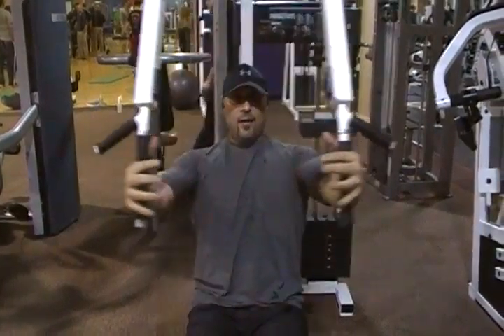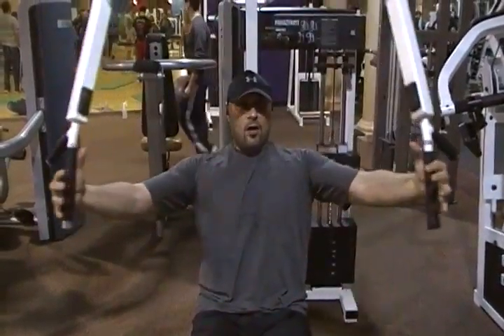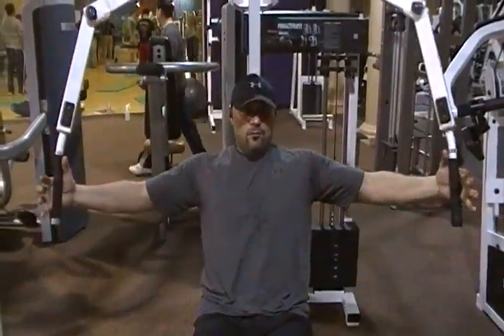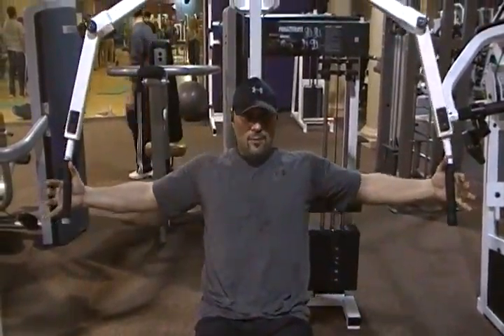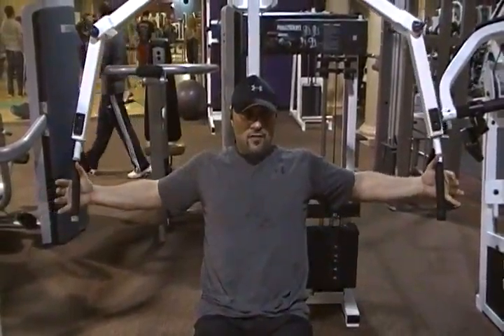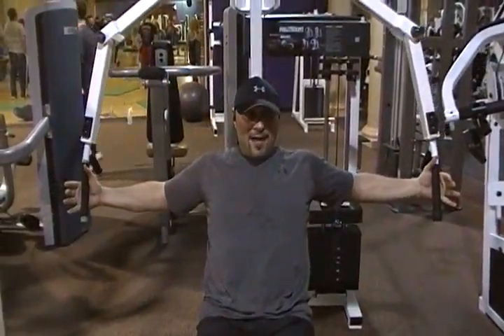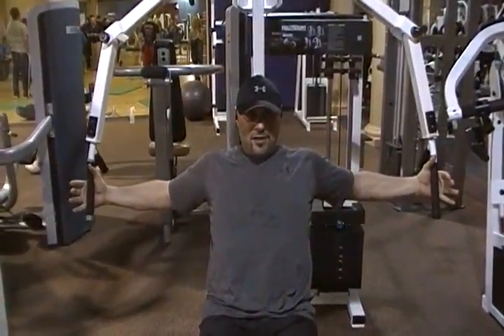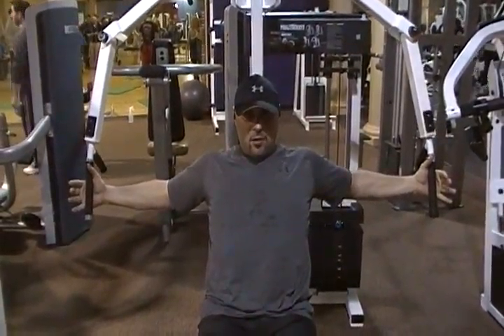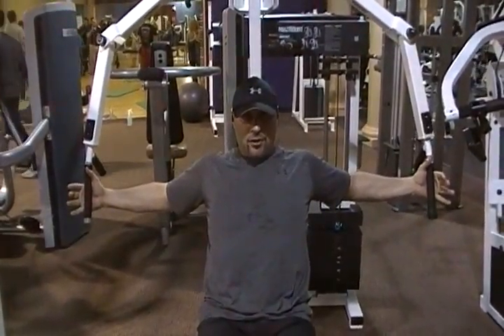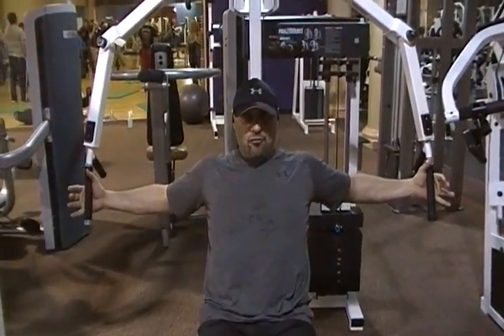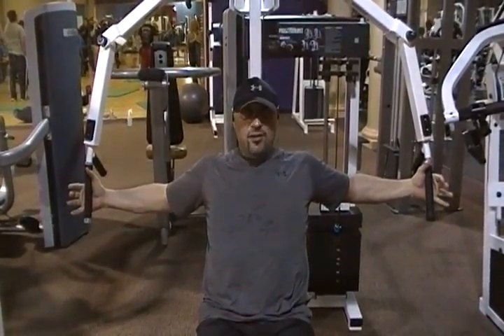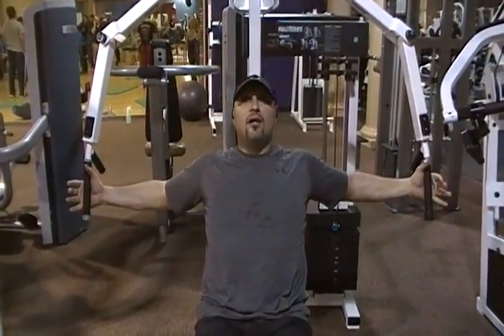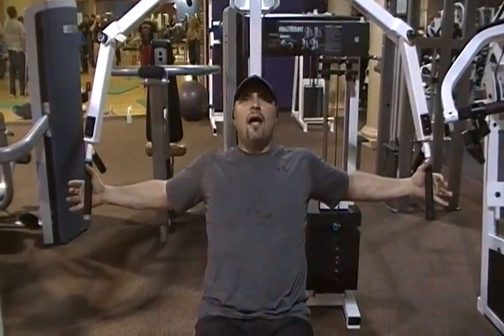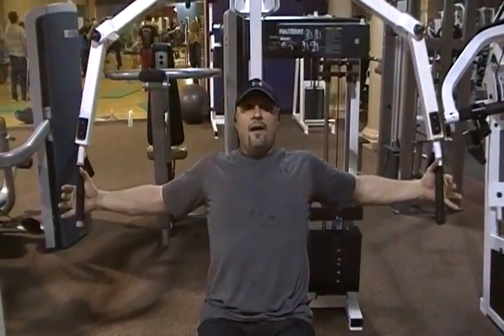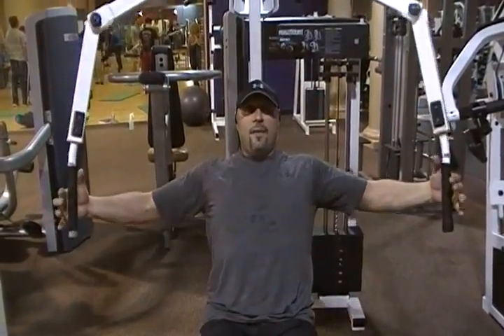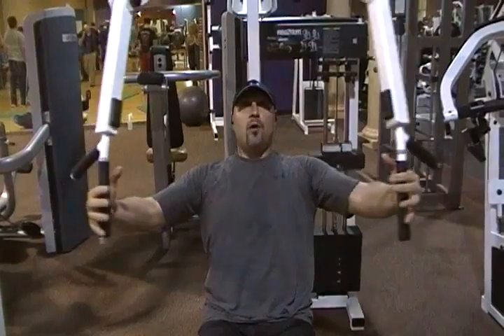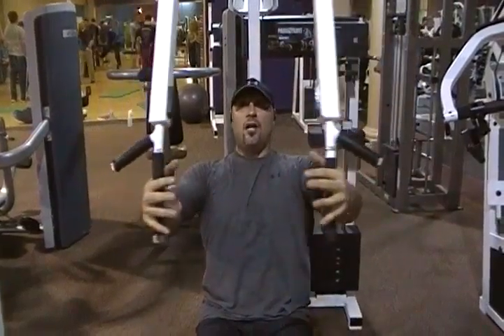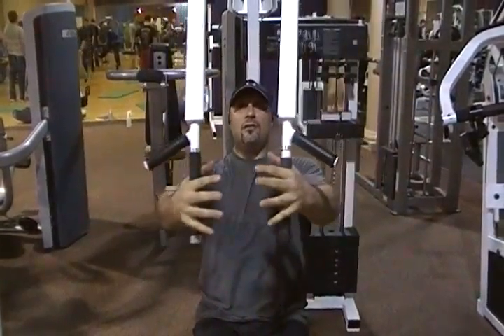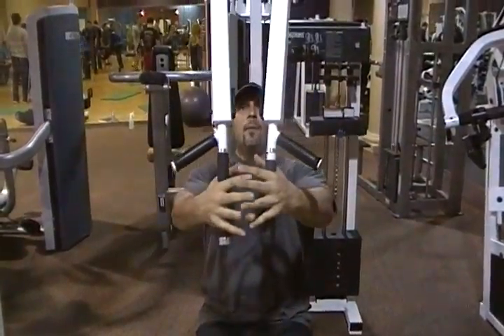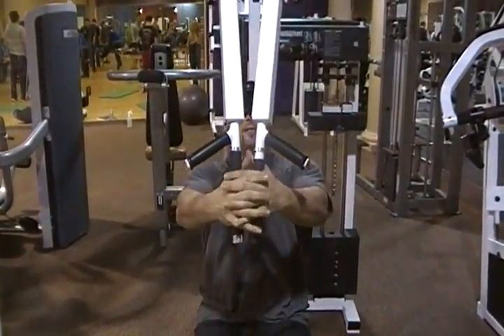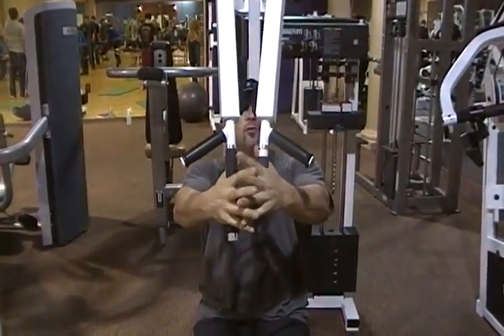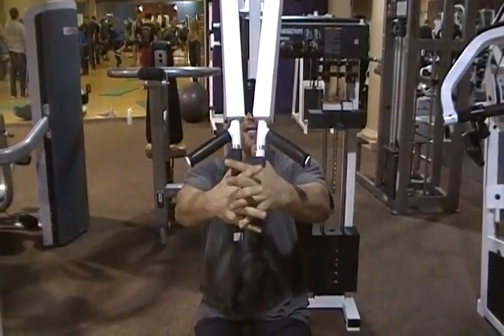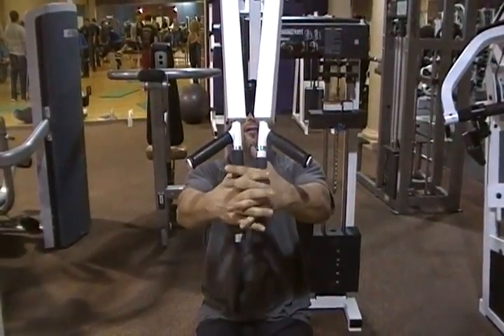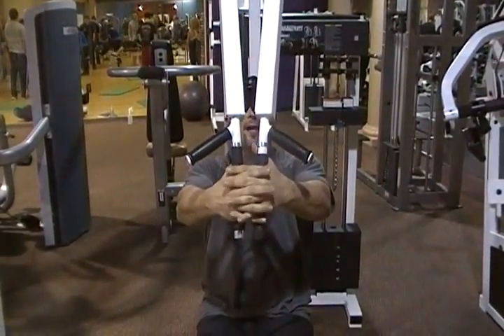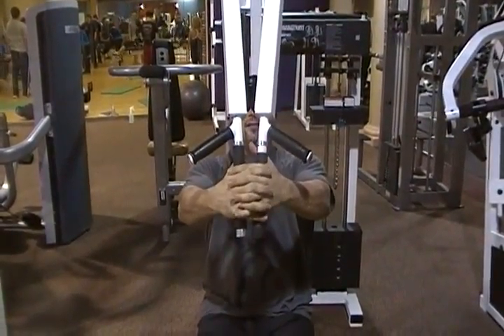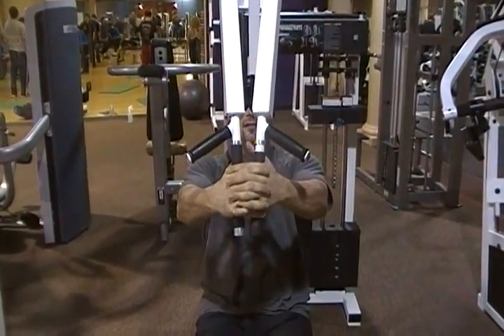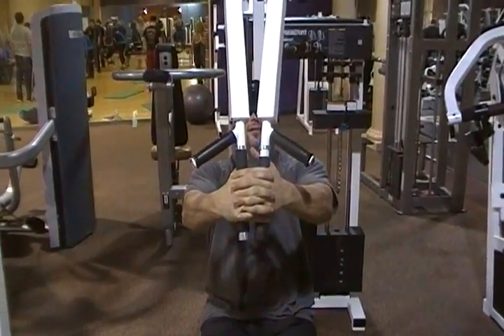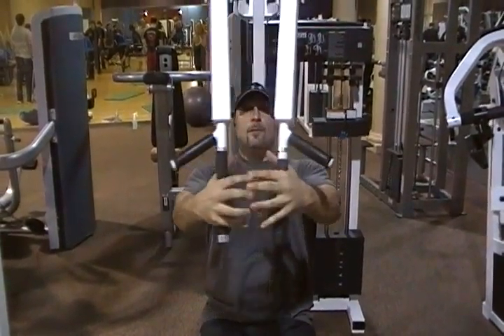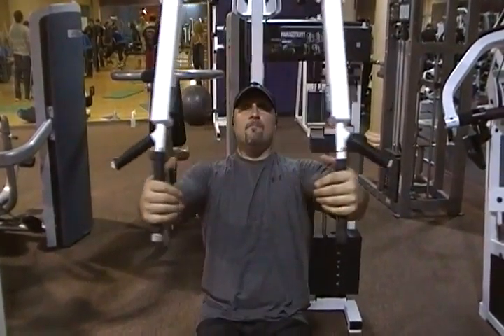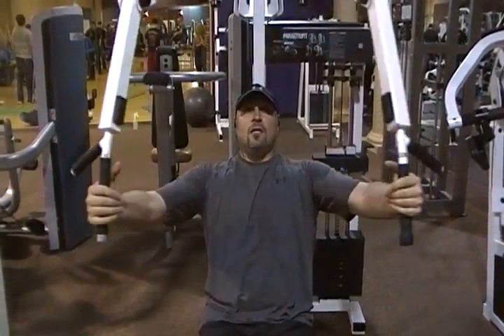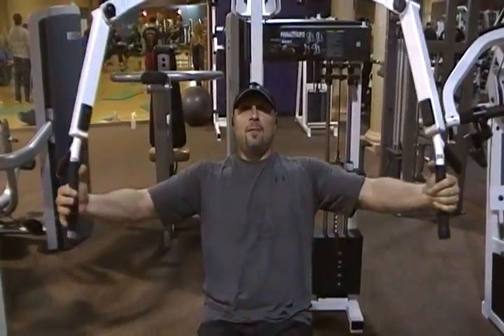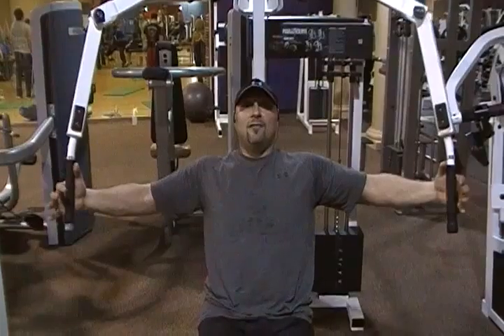And you want to go pretty much as far back as you can go — it's a good stretch. And then you want to touch the rubber pieces, right, like the crab hands. Clasp hands.